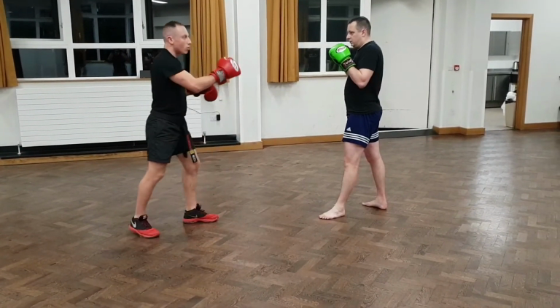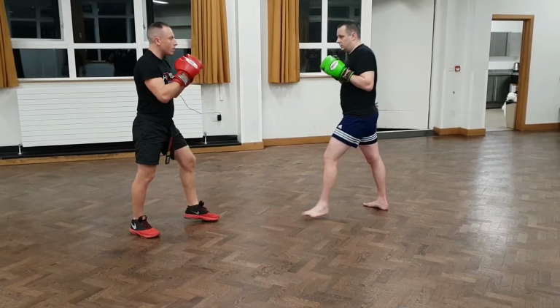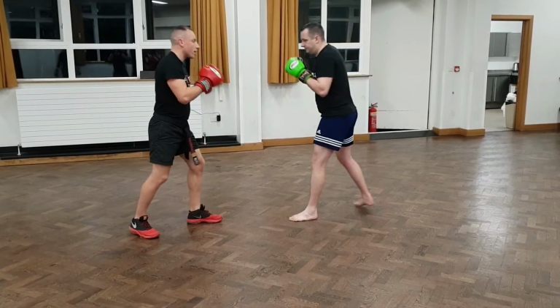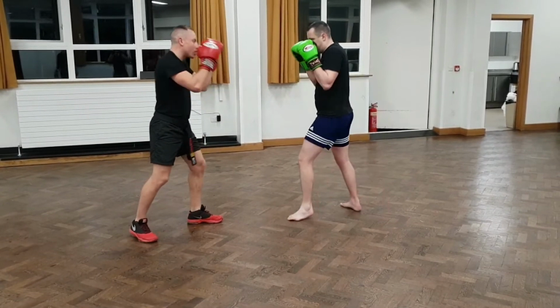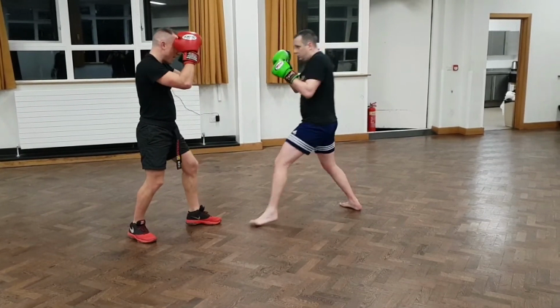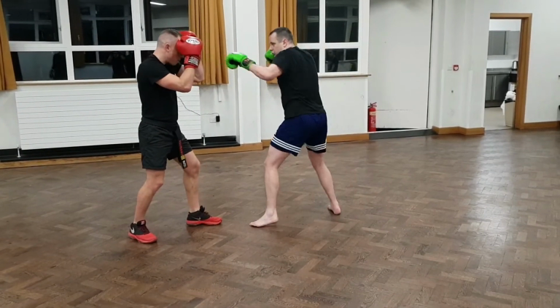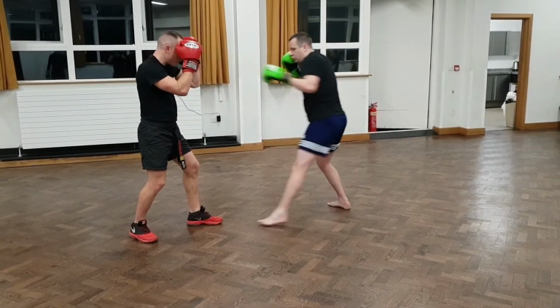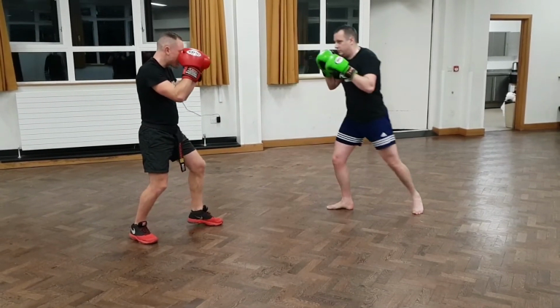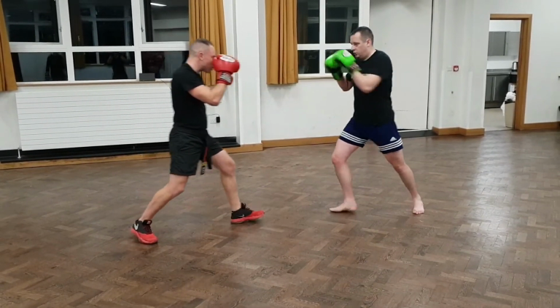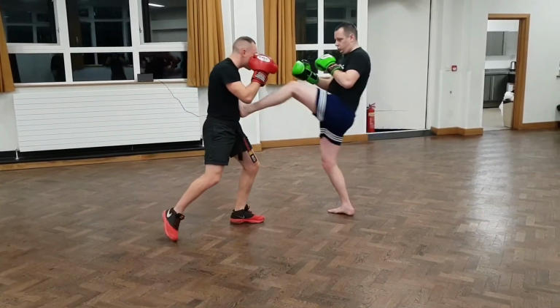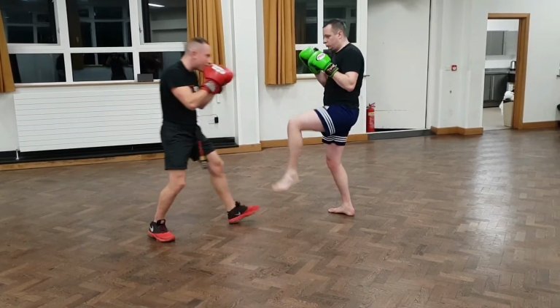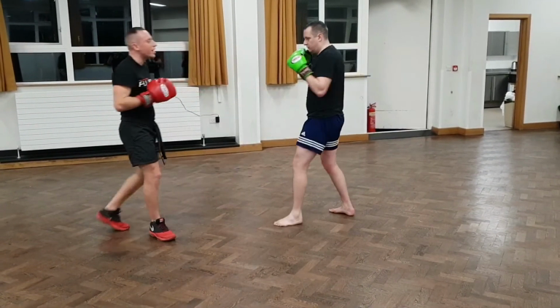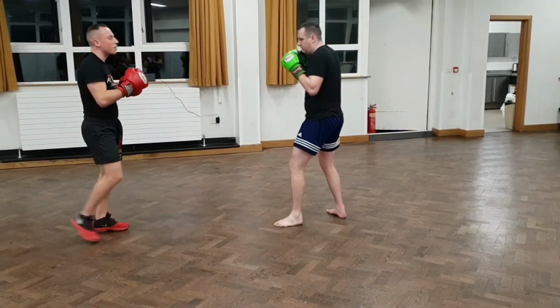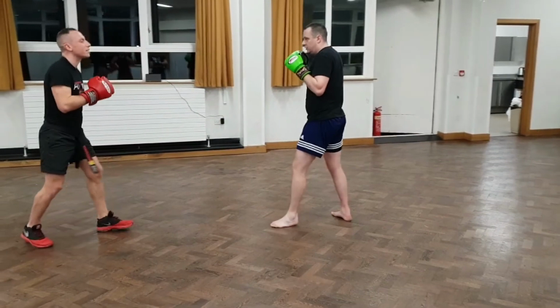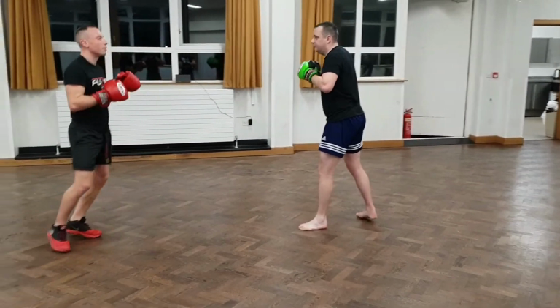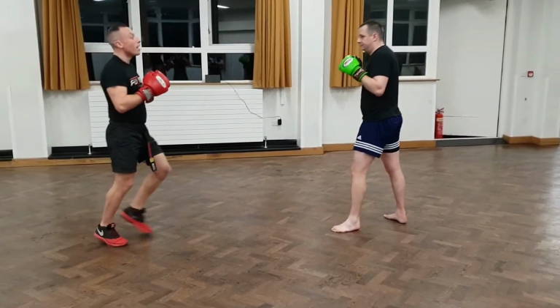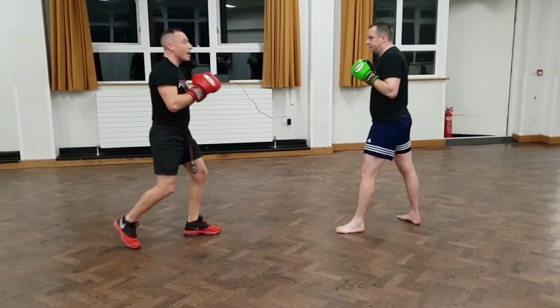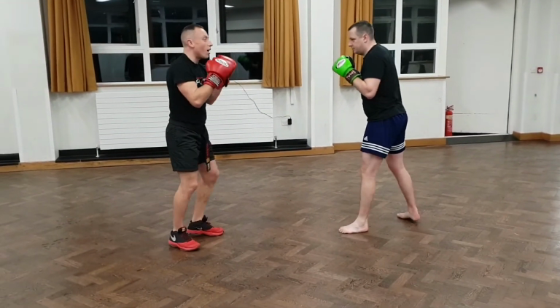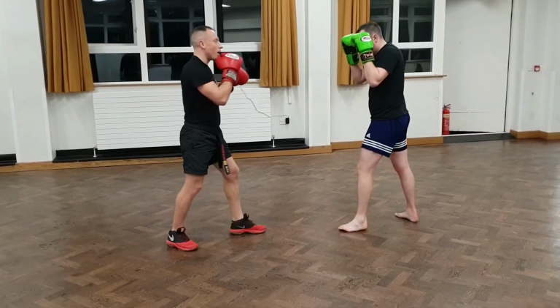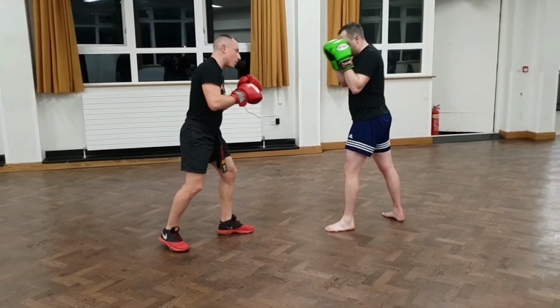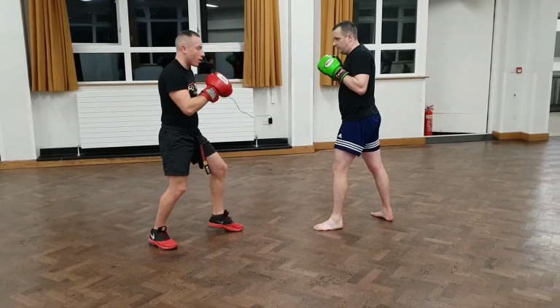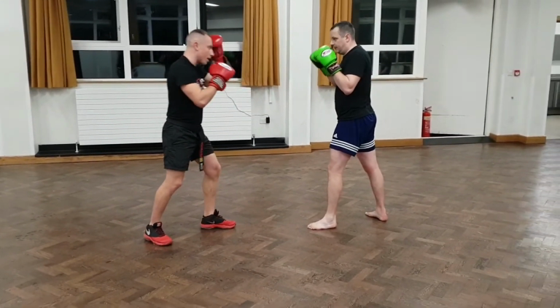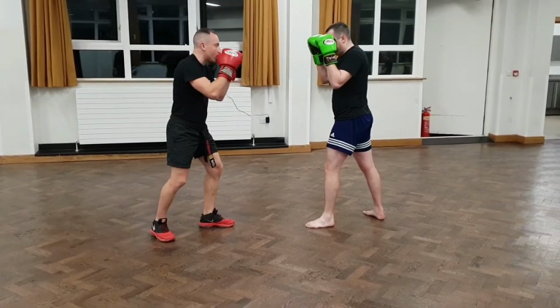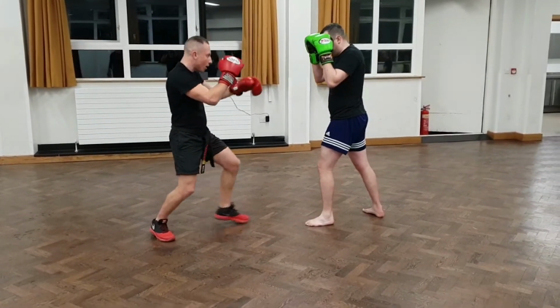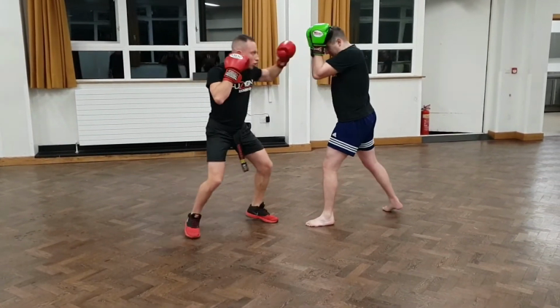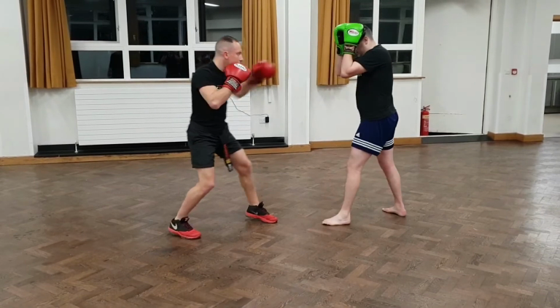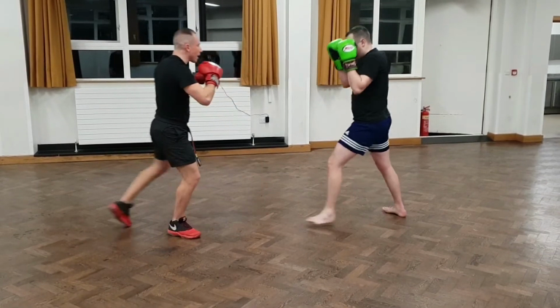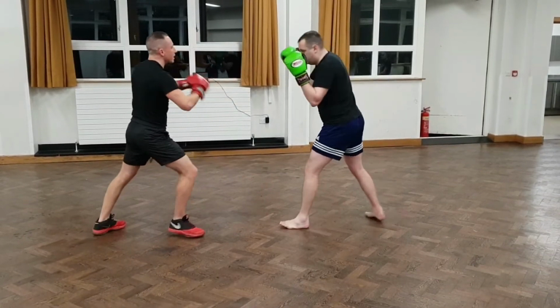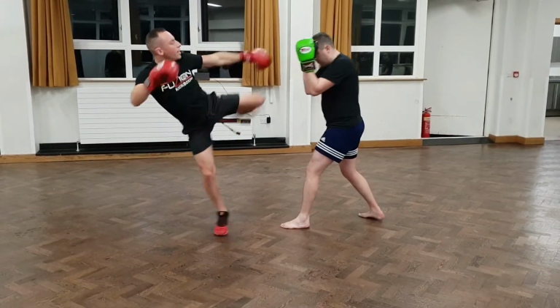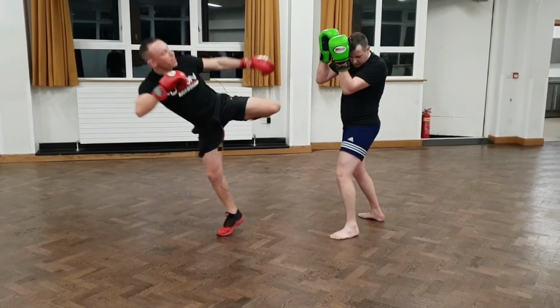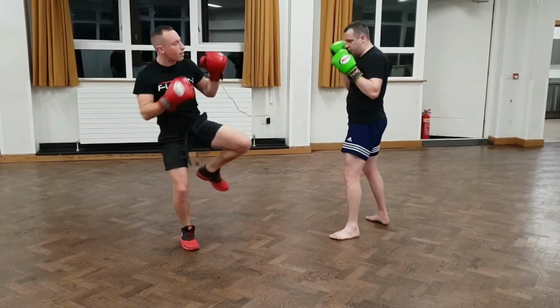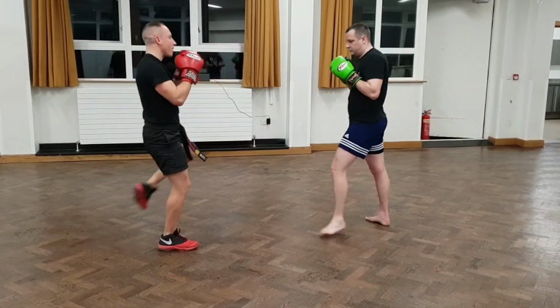And you can land it behind your own front leg. Try it. So you go double jab to my head — as I step towards him, the rear leg front kicks. Yeah, that one's a bit easier, isn't it?